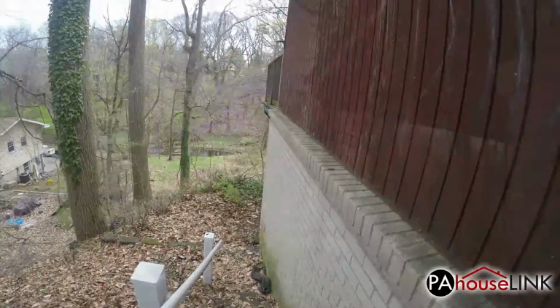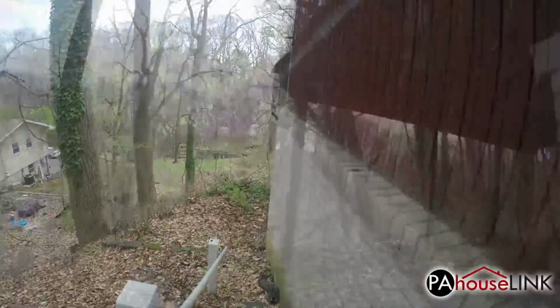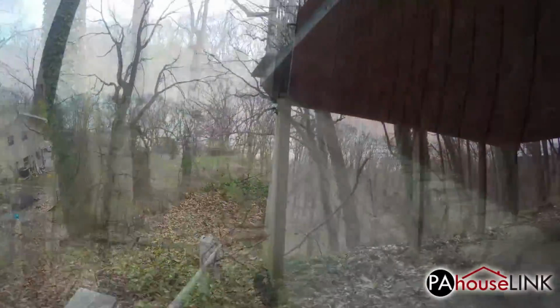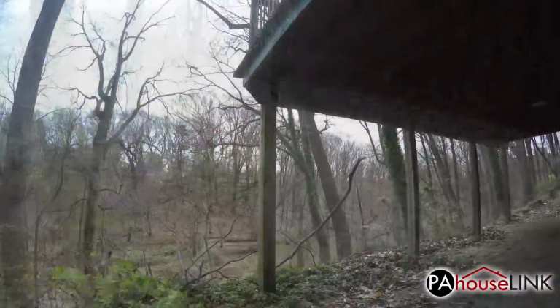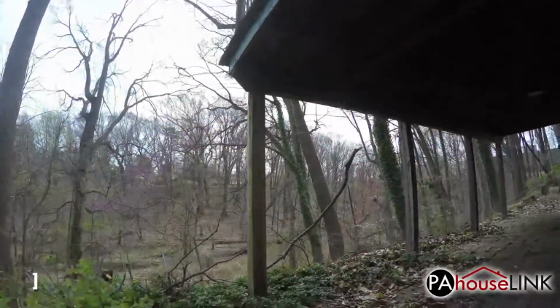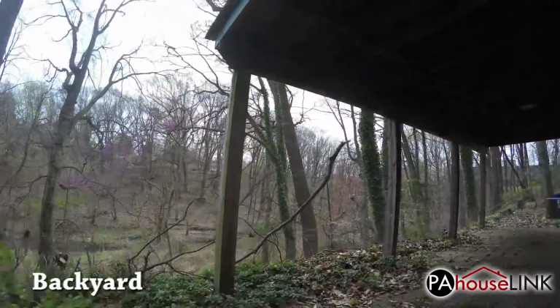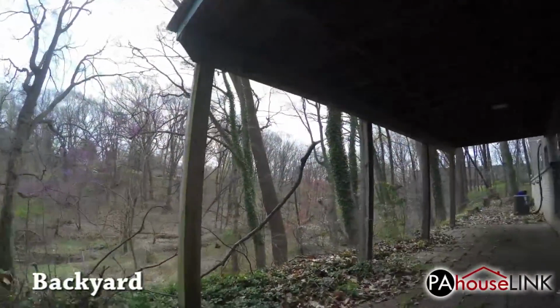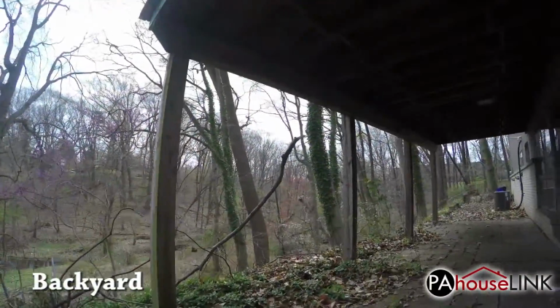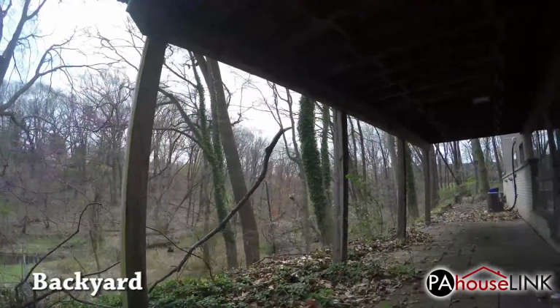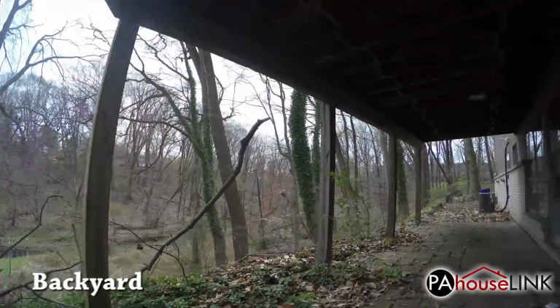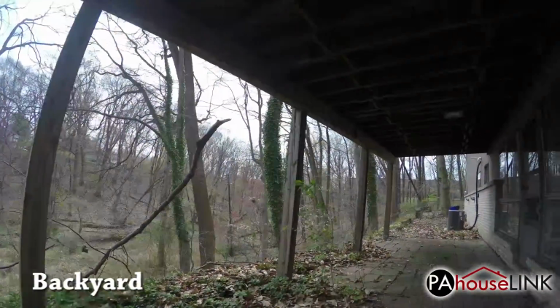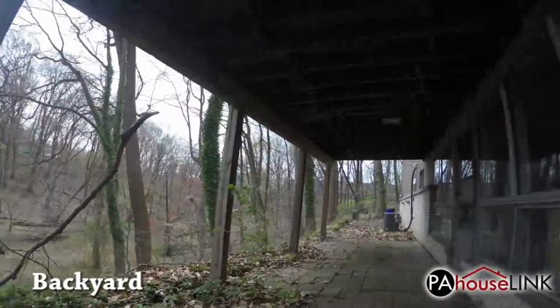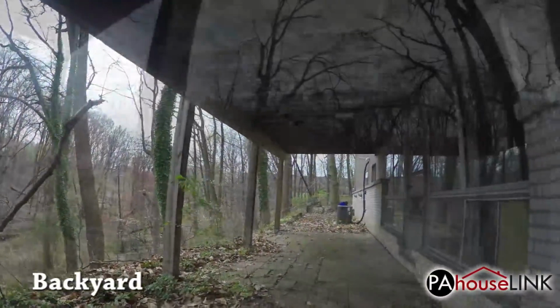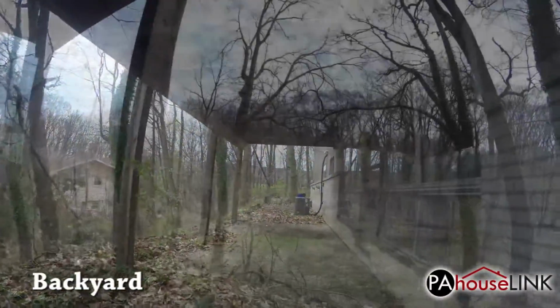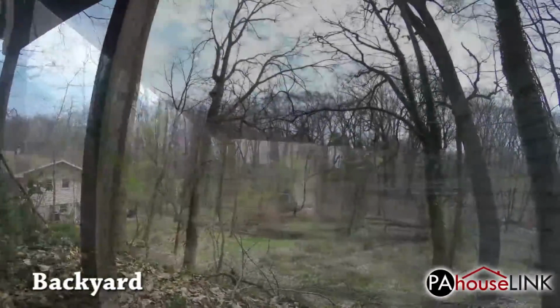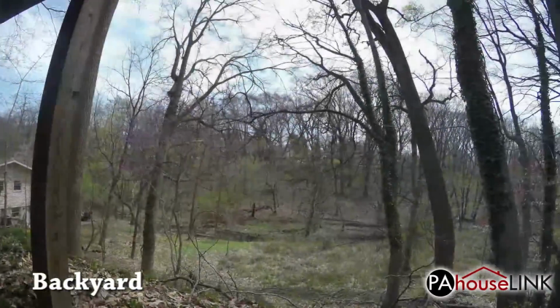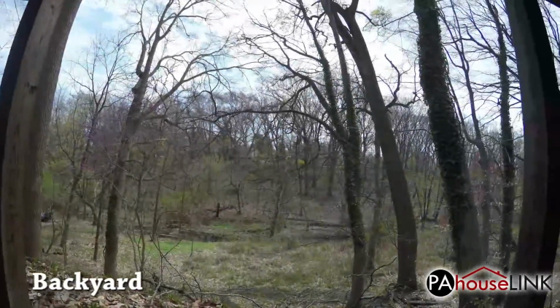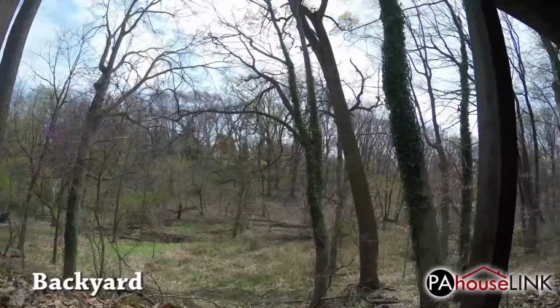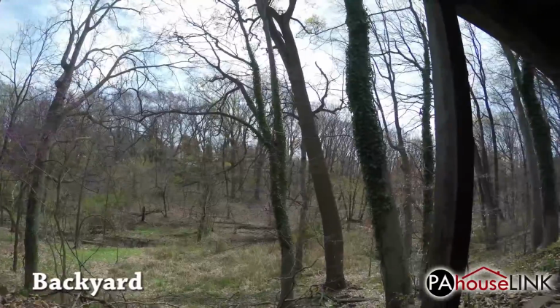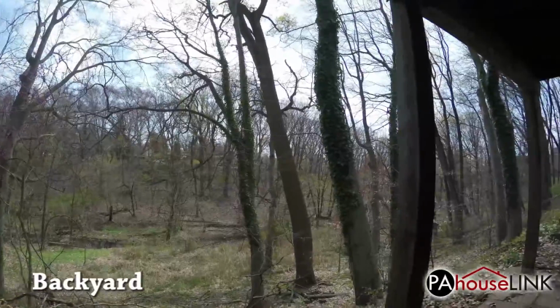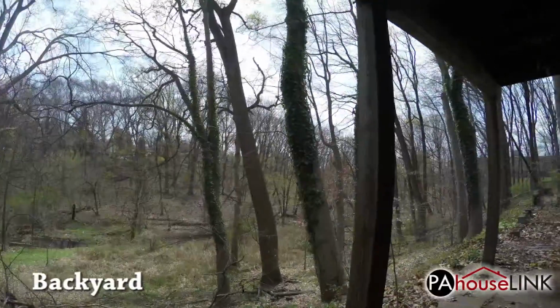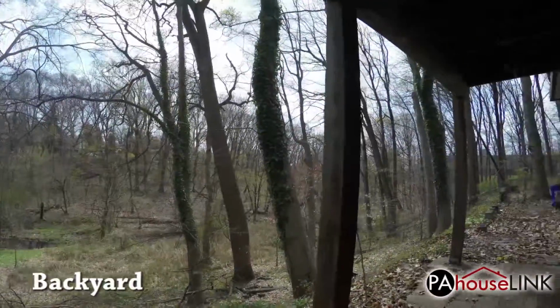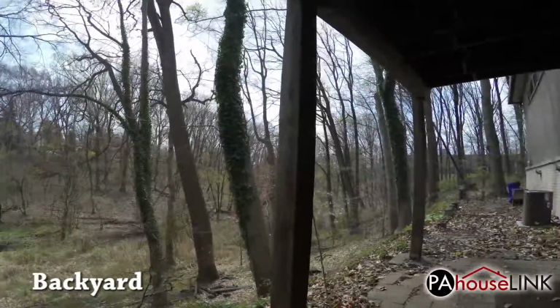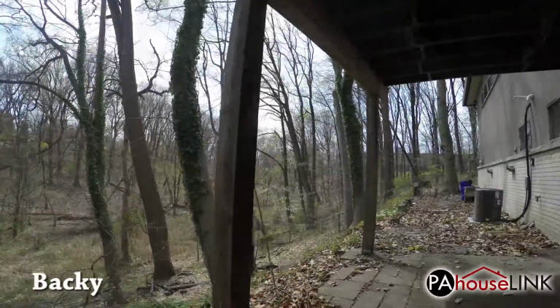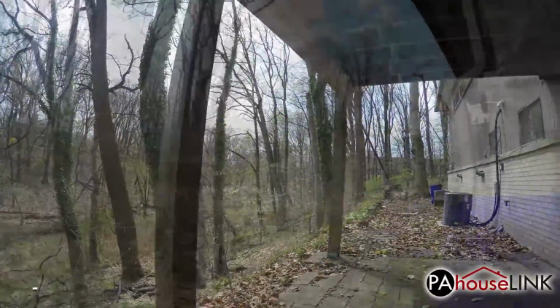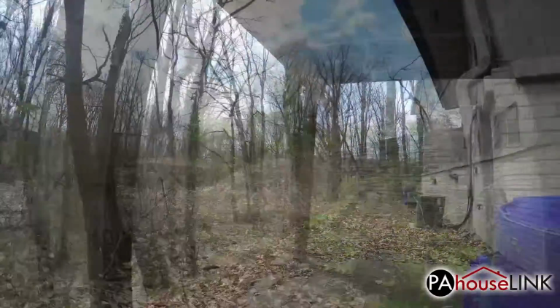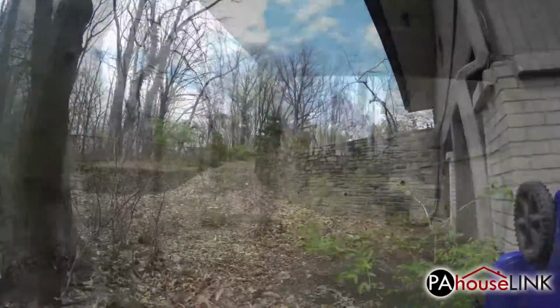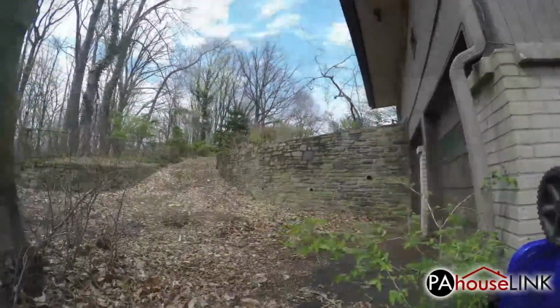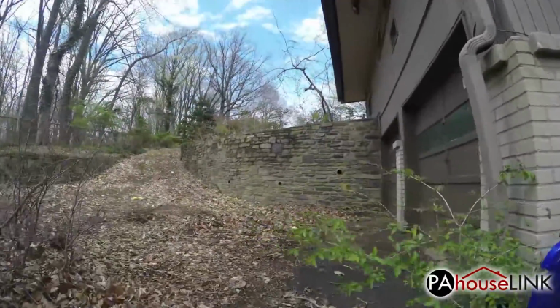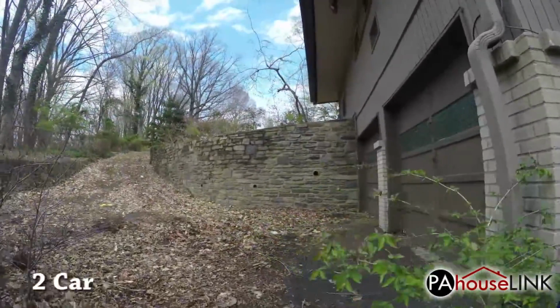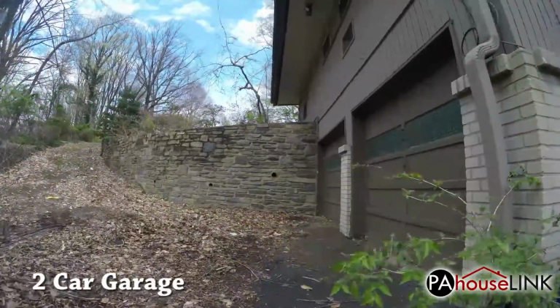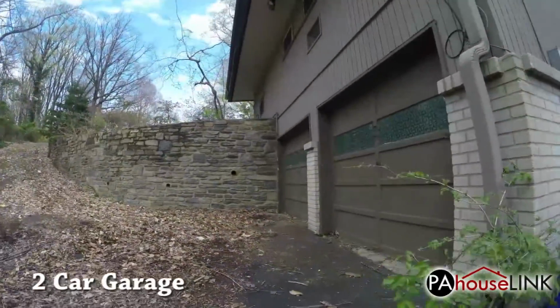Out in back there is a patio on the lower floor and a deck above it. On the right side of the house is the two-car garage.